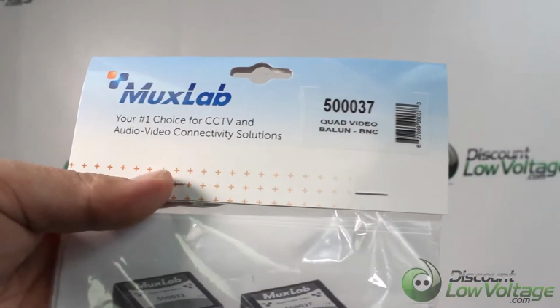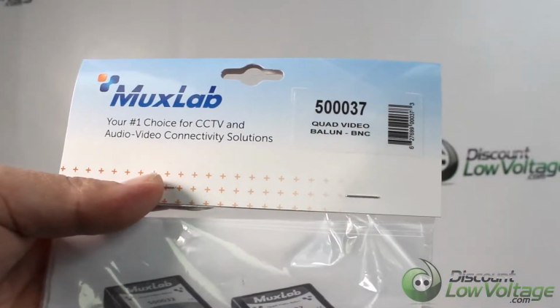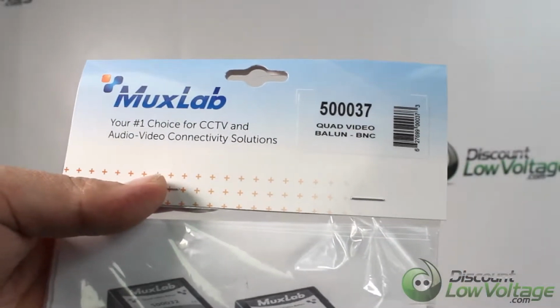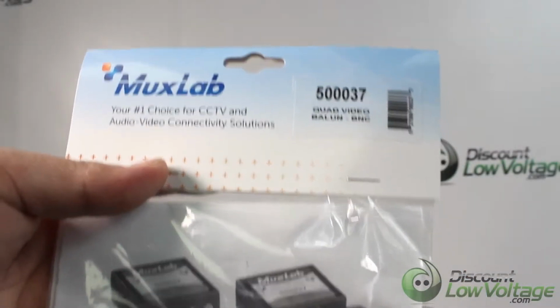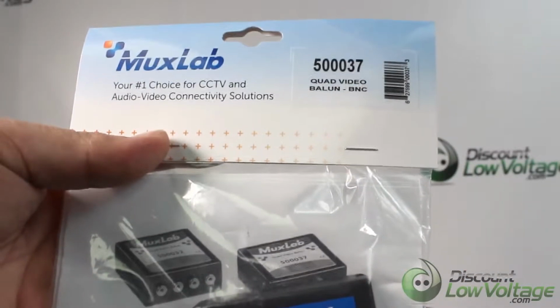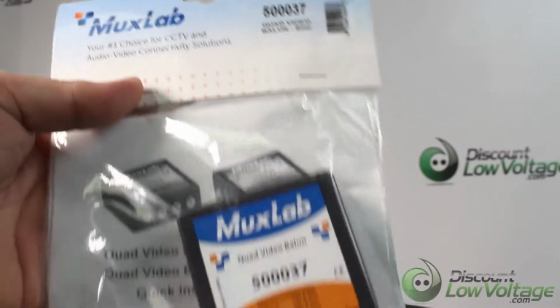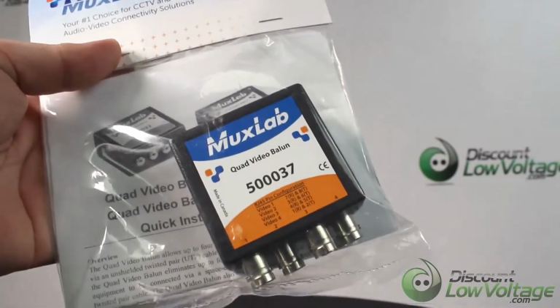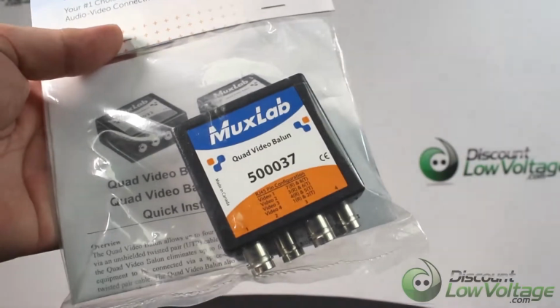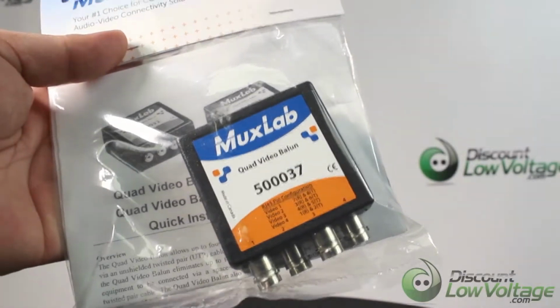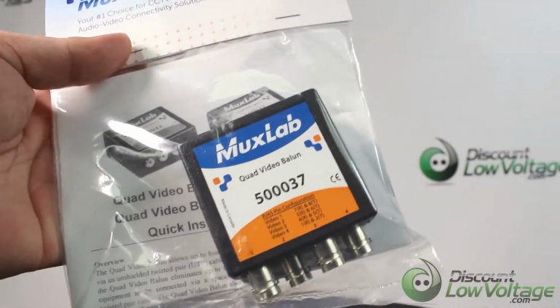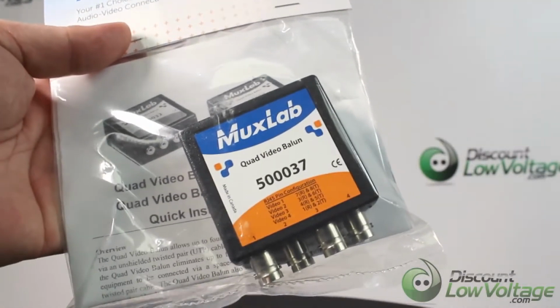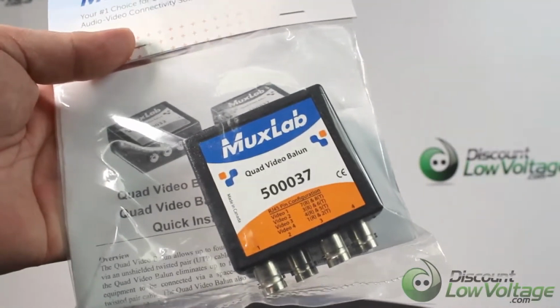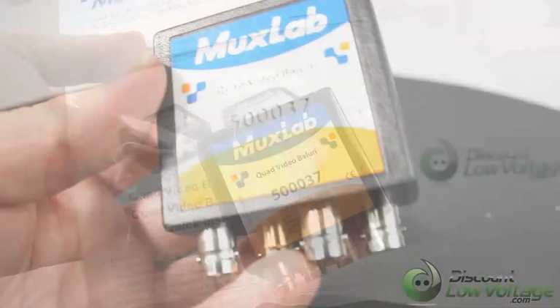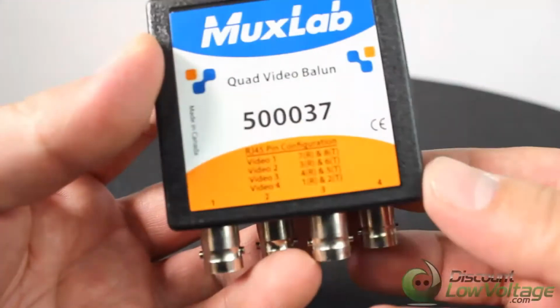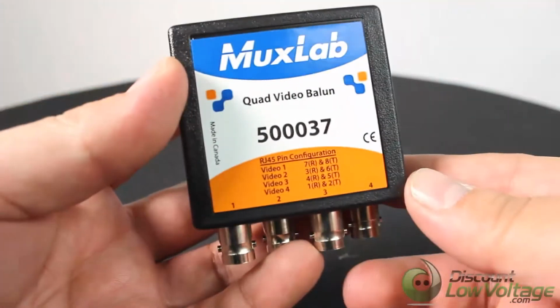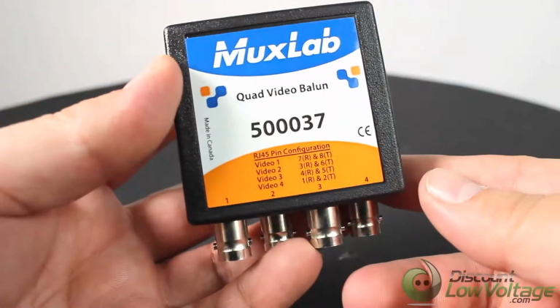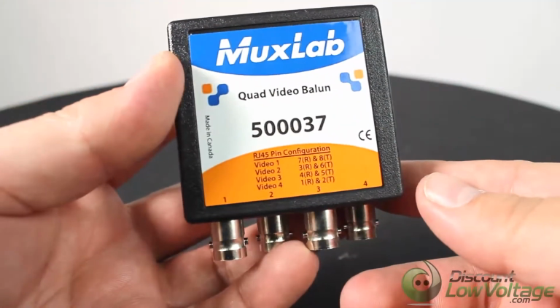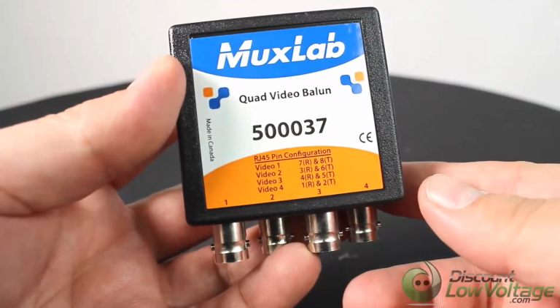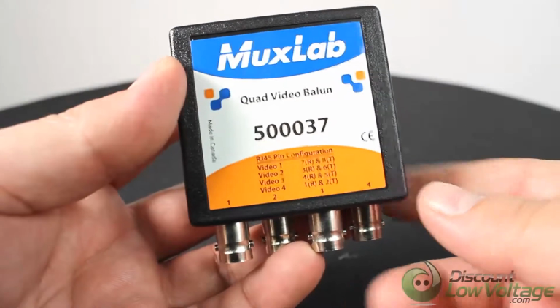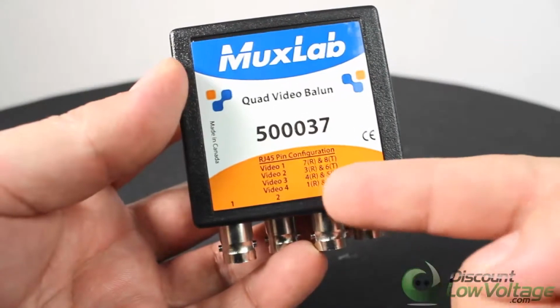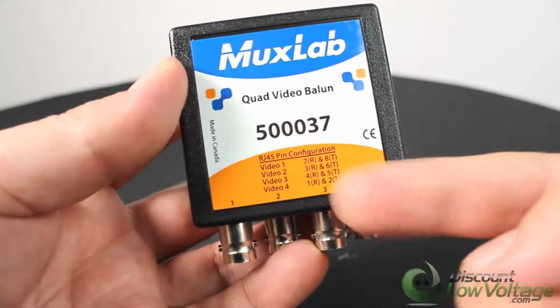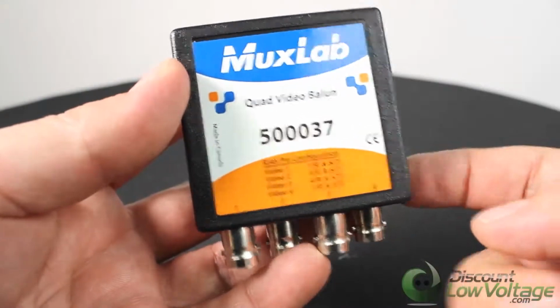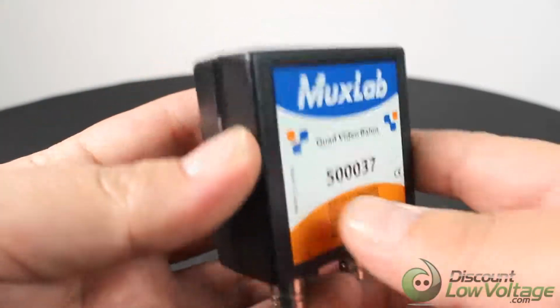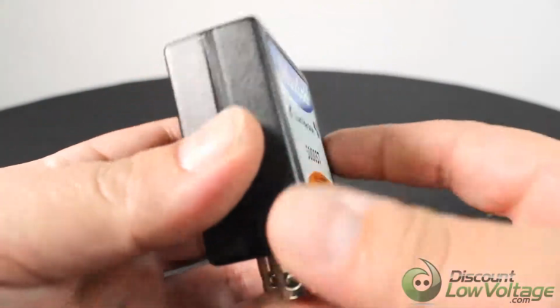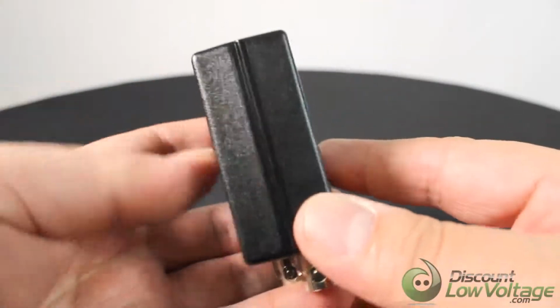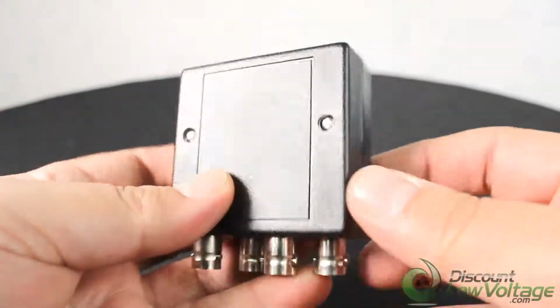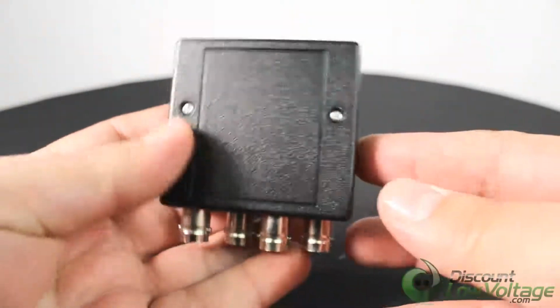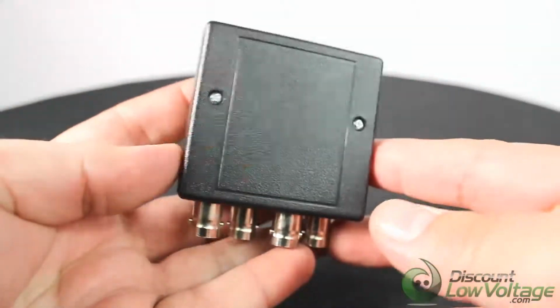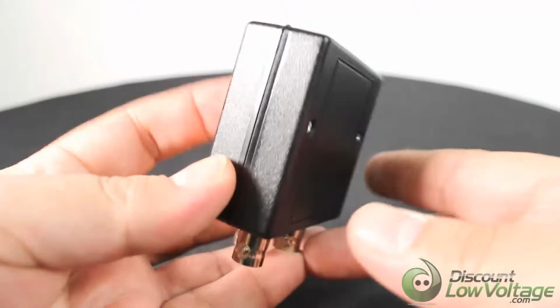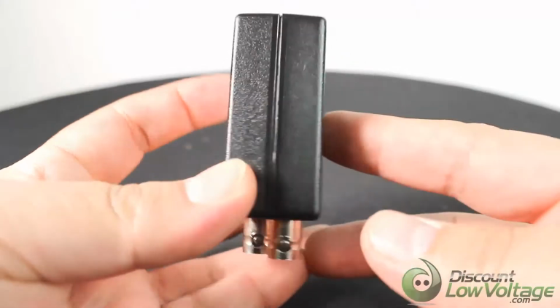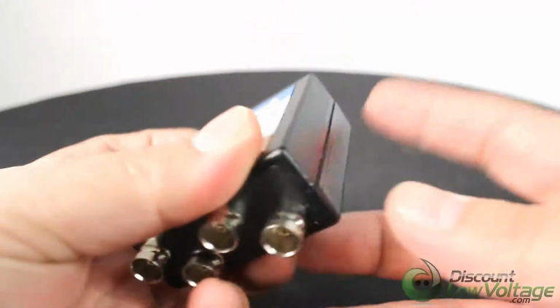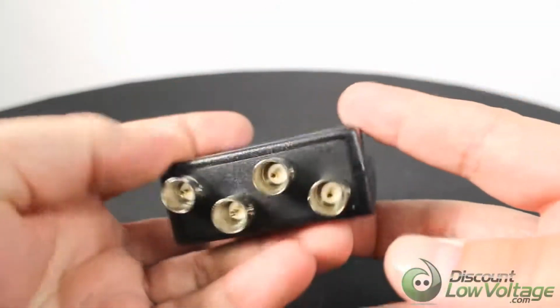Today's item is a quad video balun with BNCs. Let's check it out. The quad video balun allows up to four composite video signals to be transmitted via an unshielded twisted pair cable and a point-to-point connection.